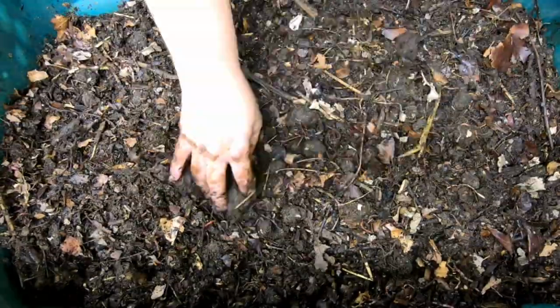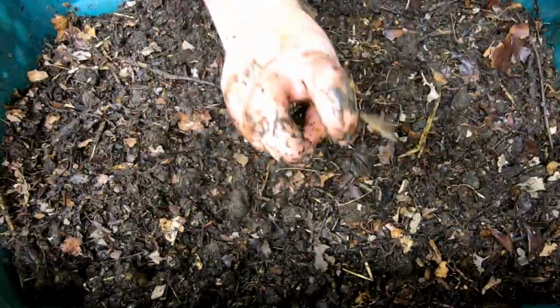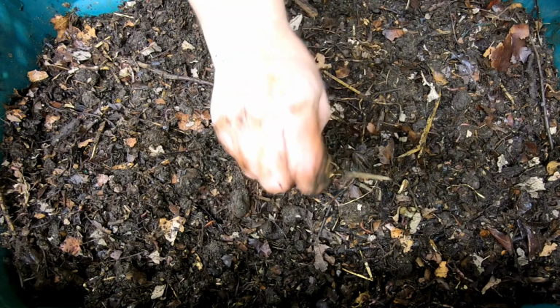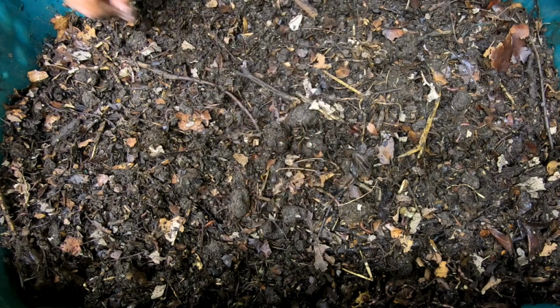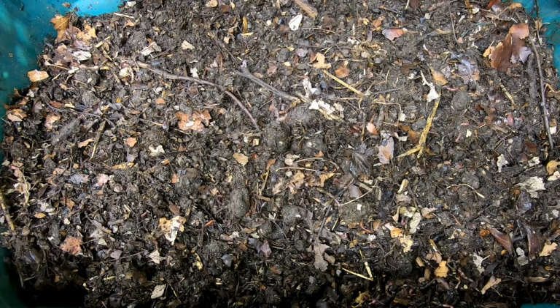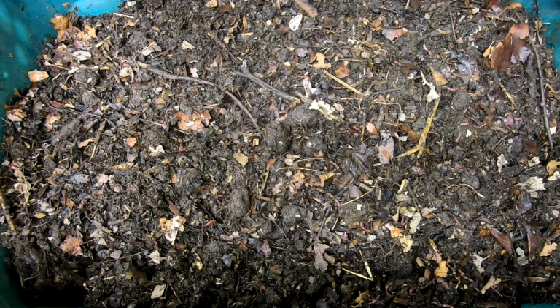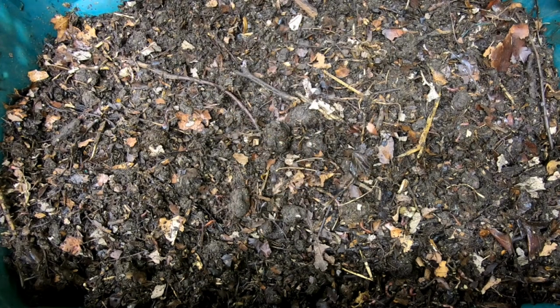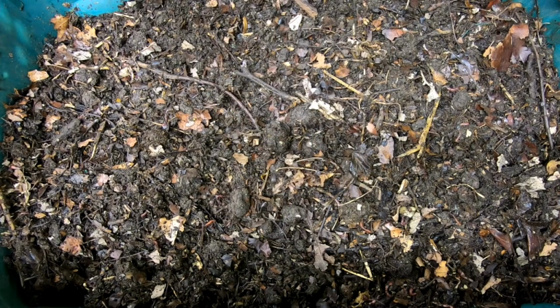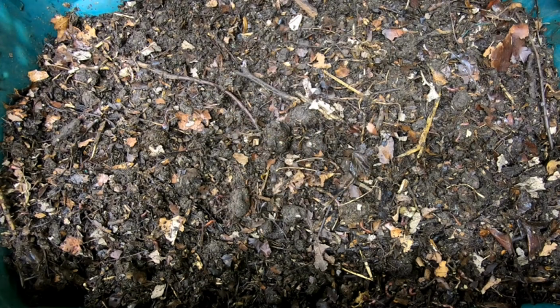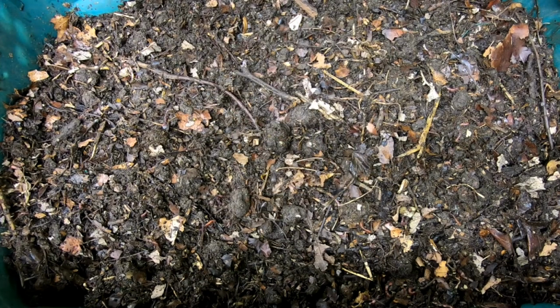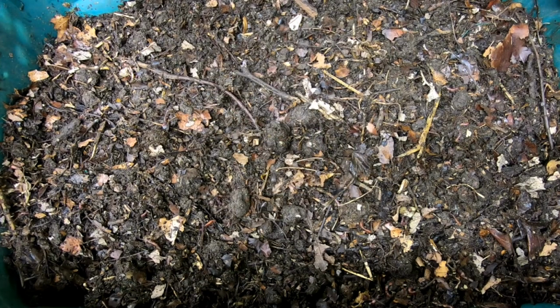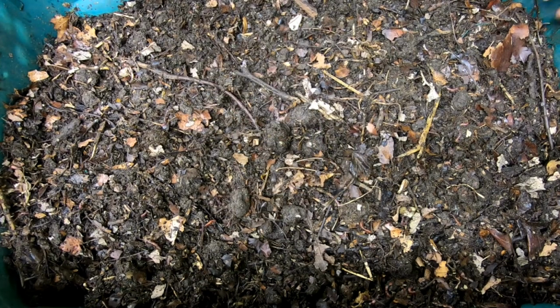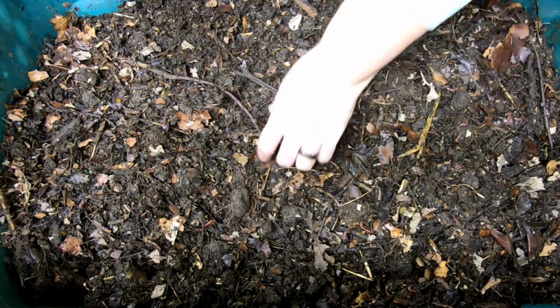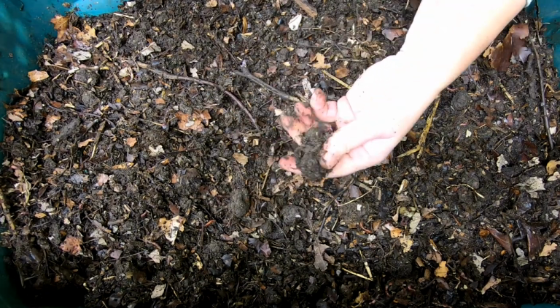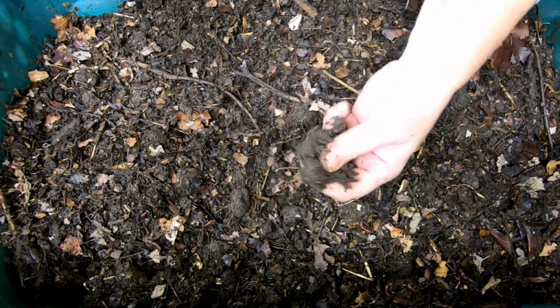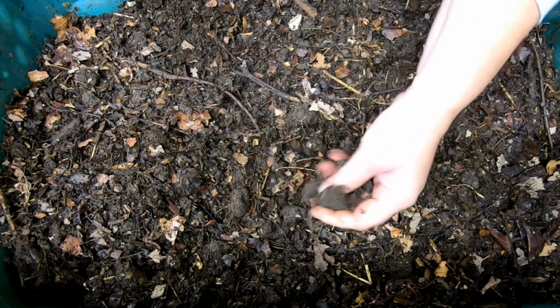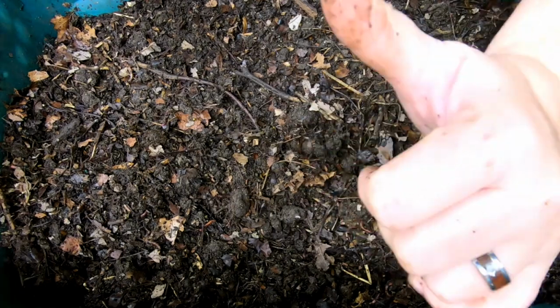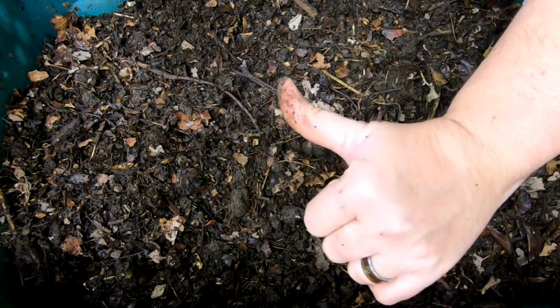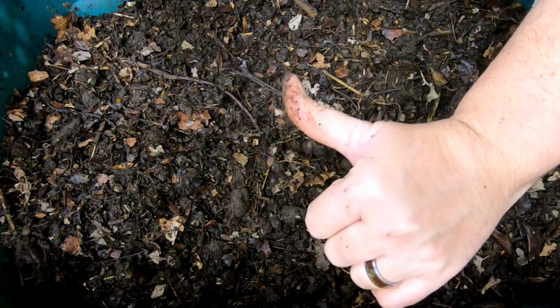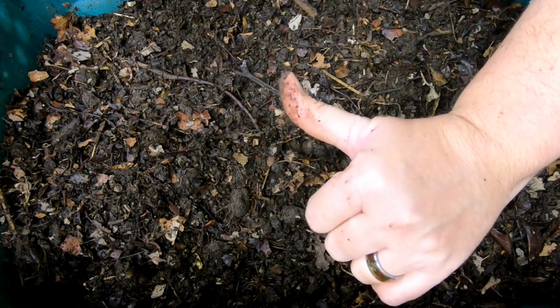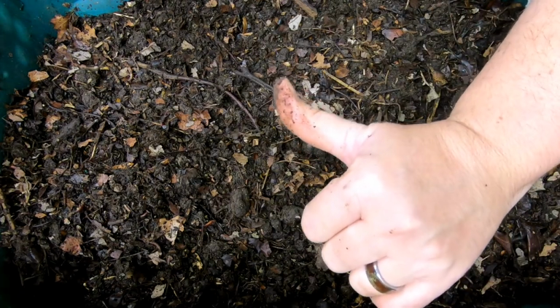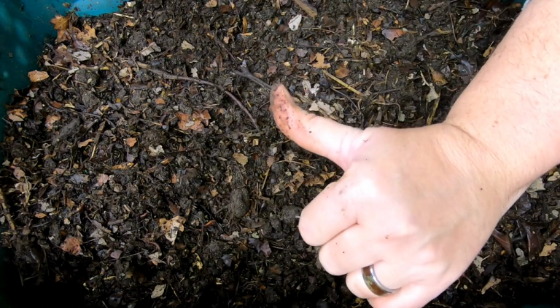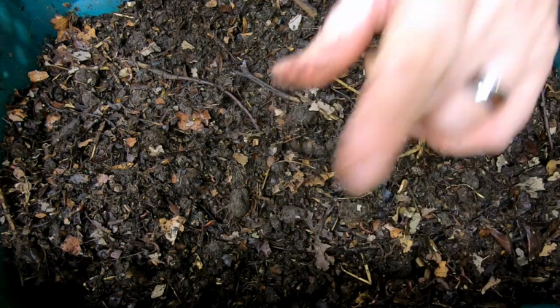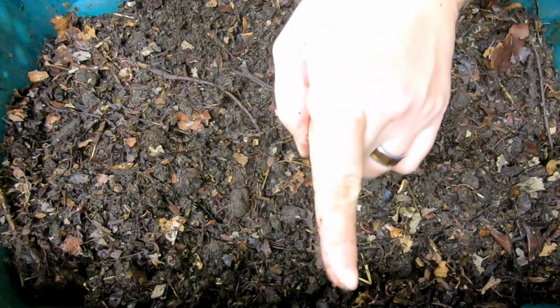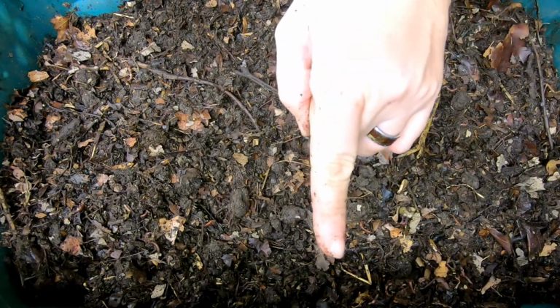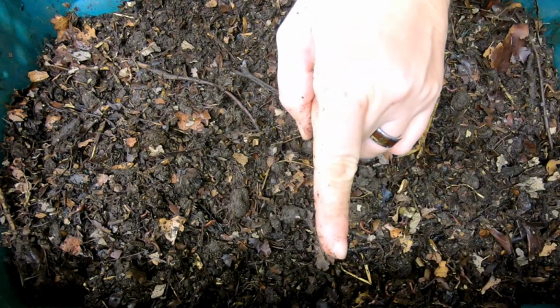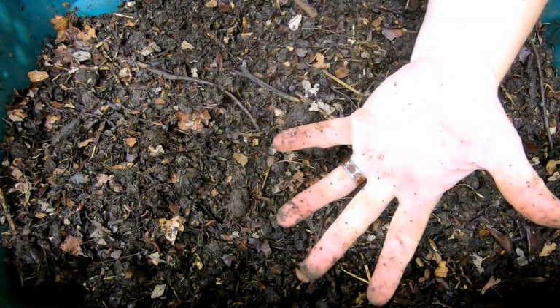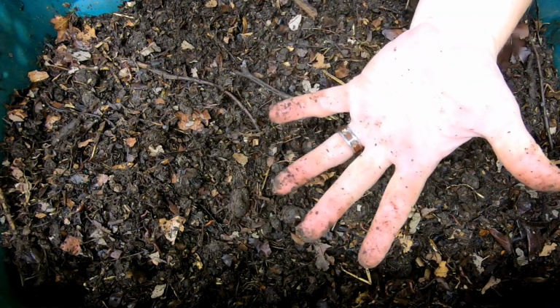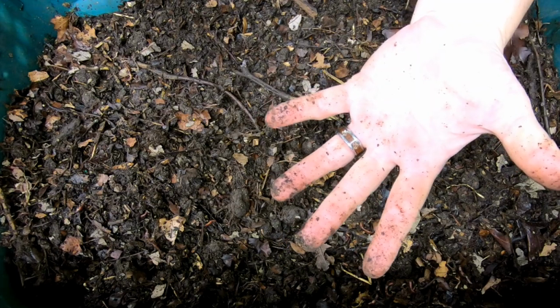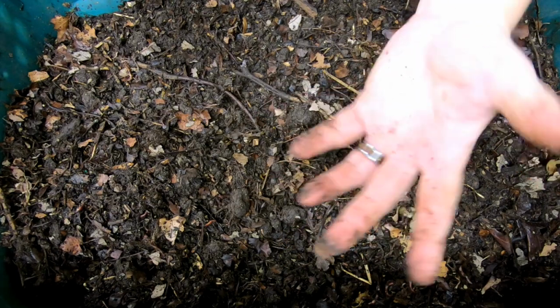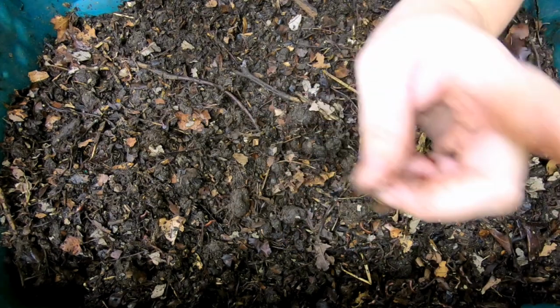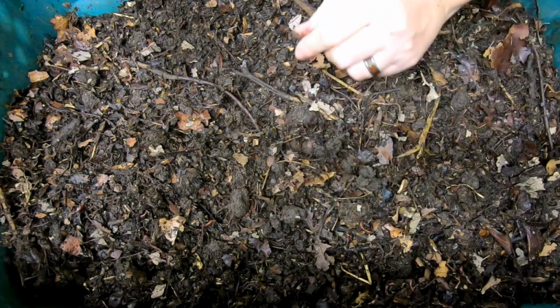There we go — there's my outside bin. I'll link the playlist for this and for the other stuff. If you liked the video, give it a muddy thumbs up. If you're not a member of my worm family, click that subscribe button. And if you want to know what I'm doing when I'm doing it, ring that bell icon.